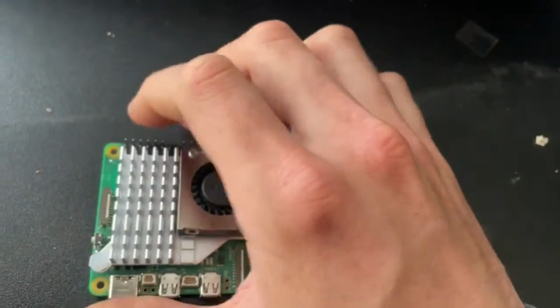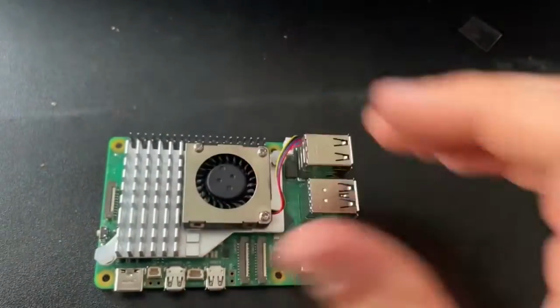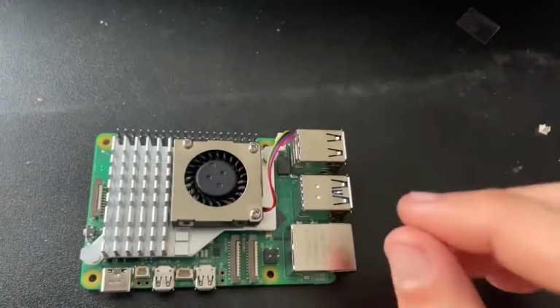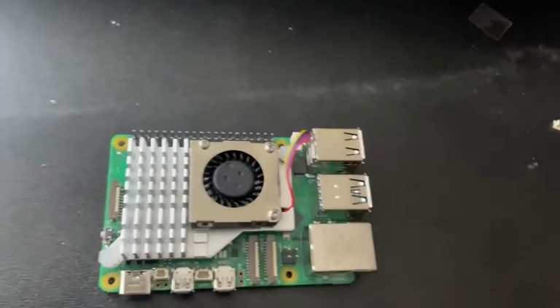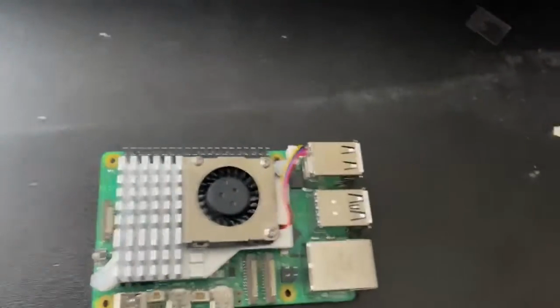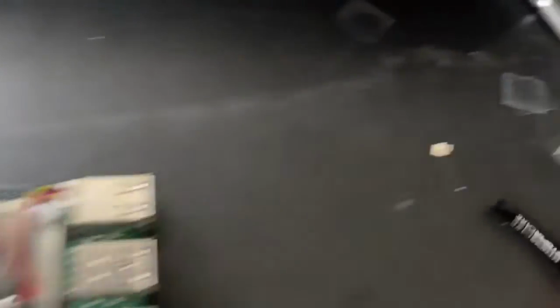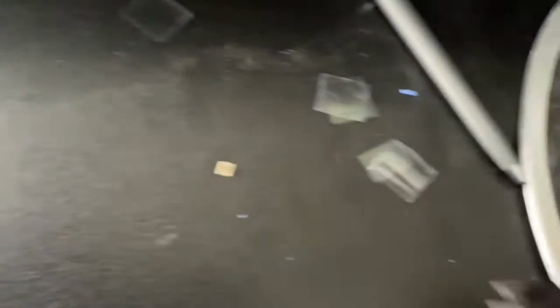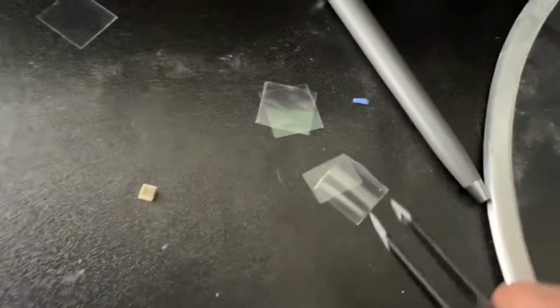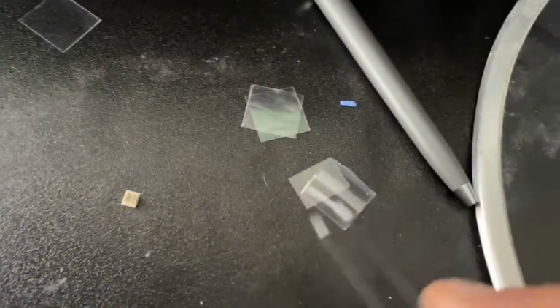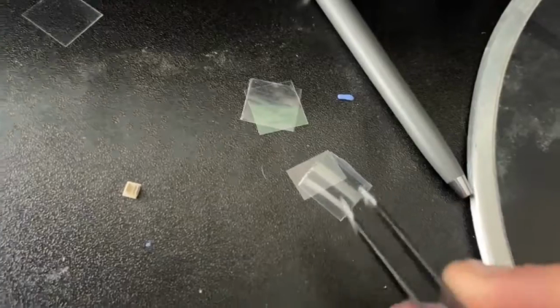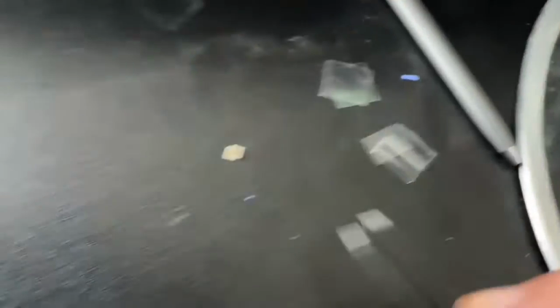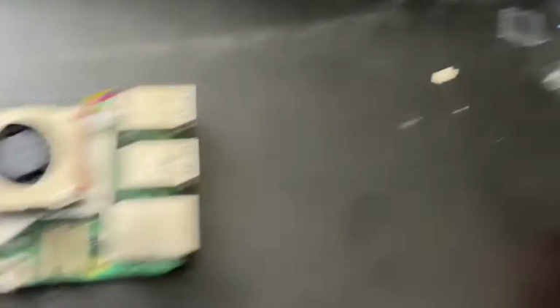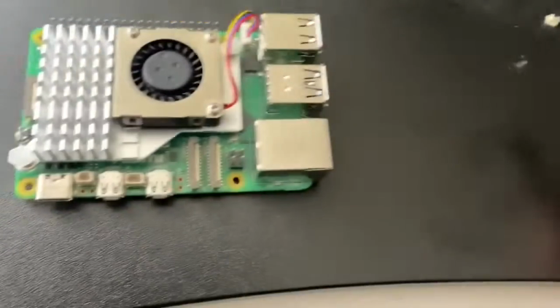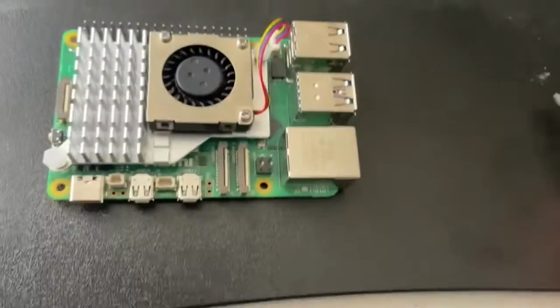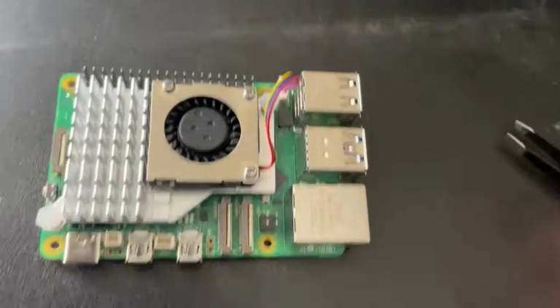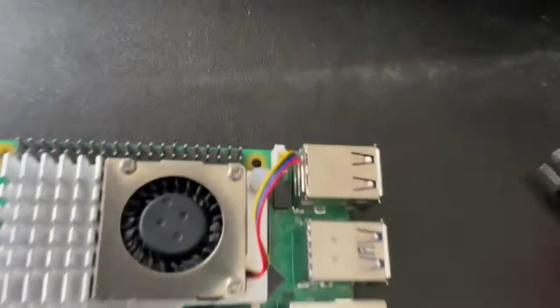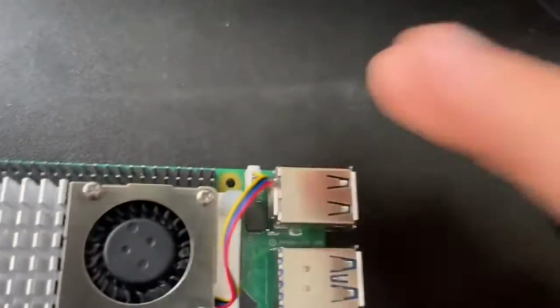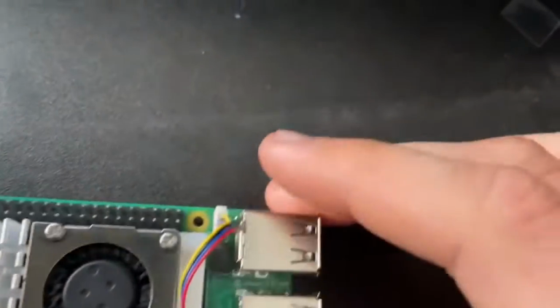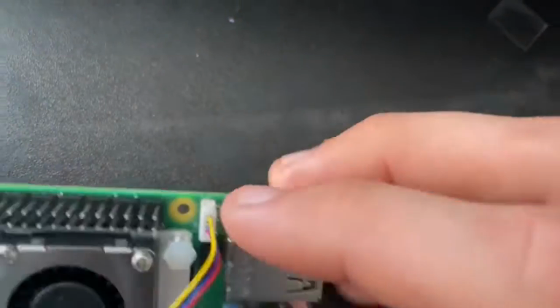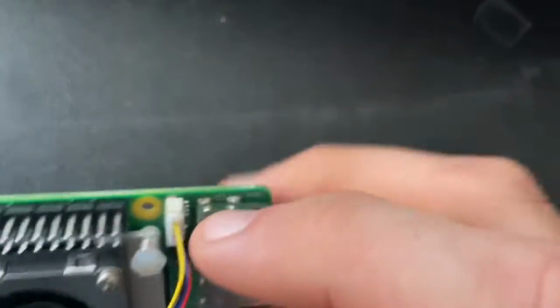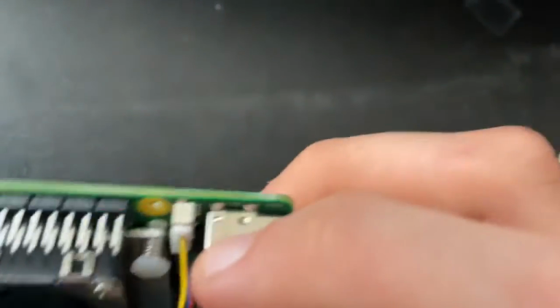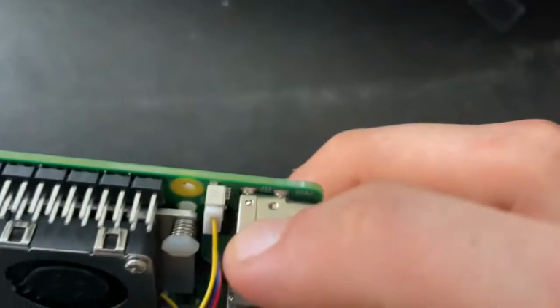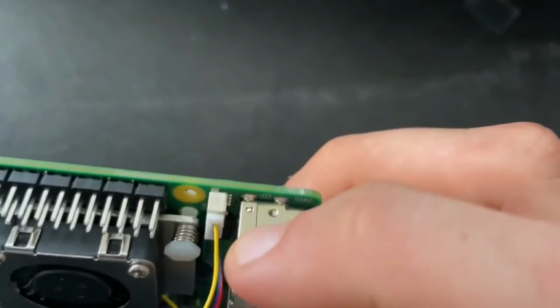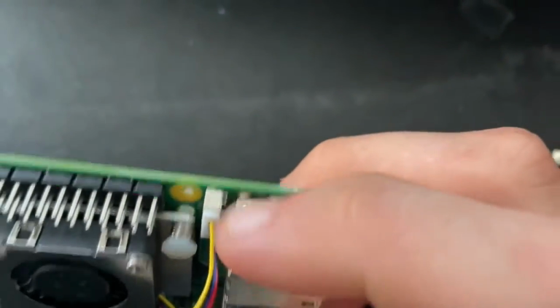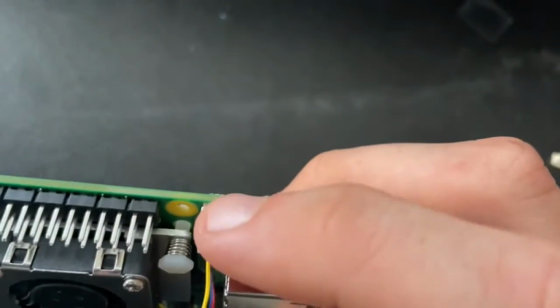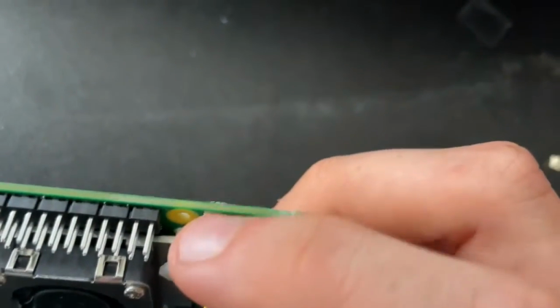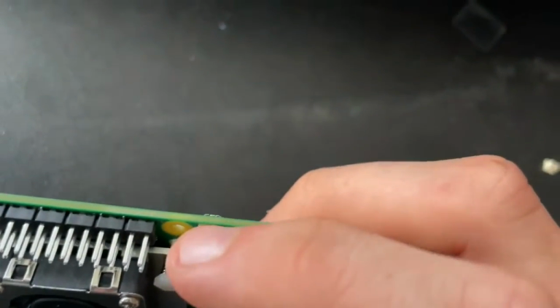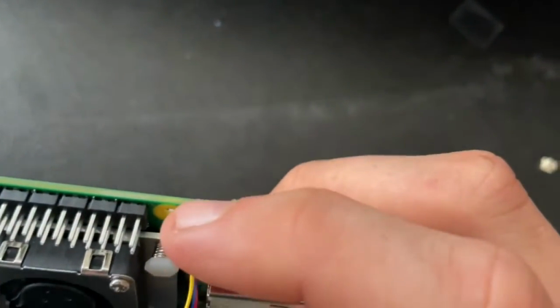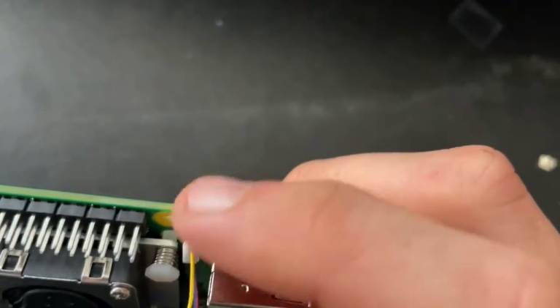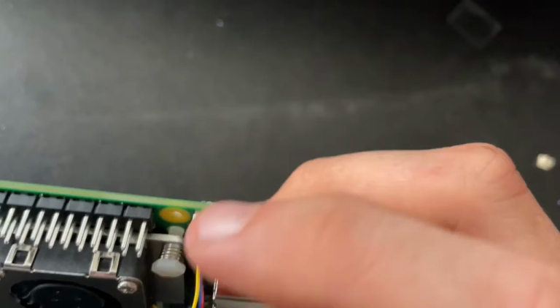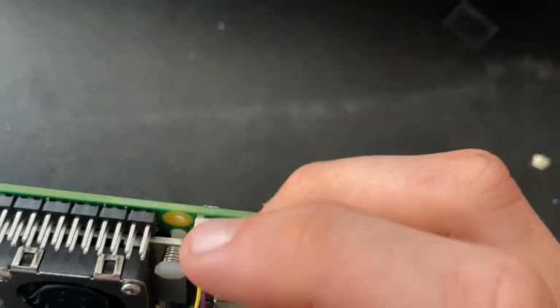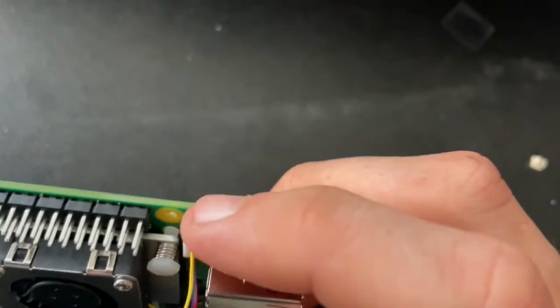The thermal pads are sticky once you remove all the plastic covers on them. To secure the fan connector, you just push it straight down perpendicular.